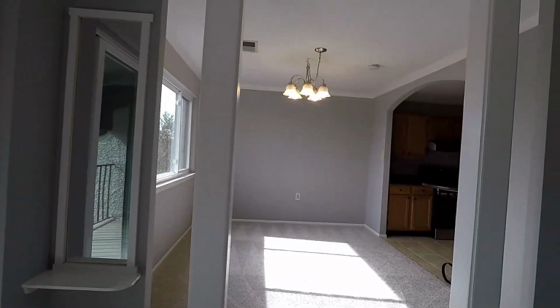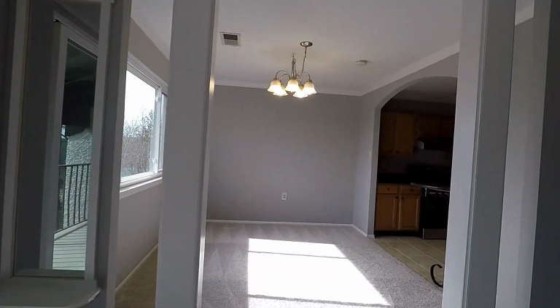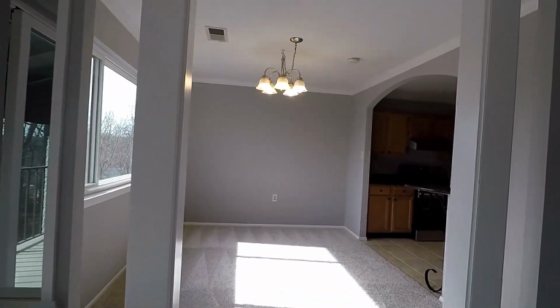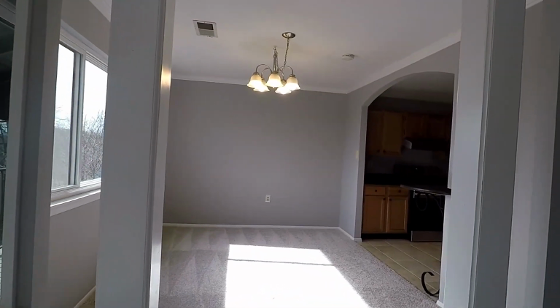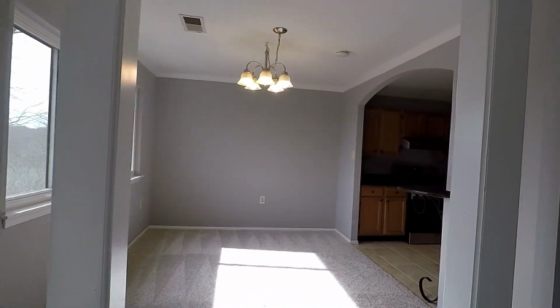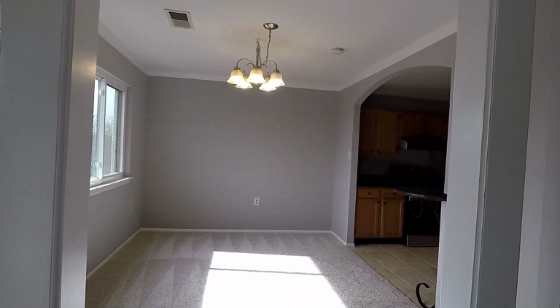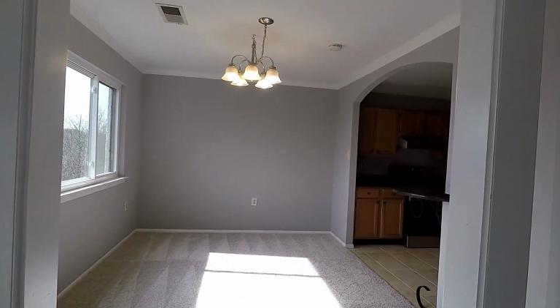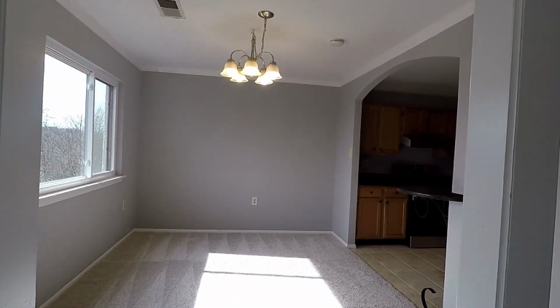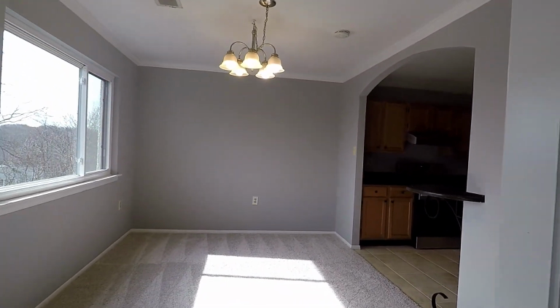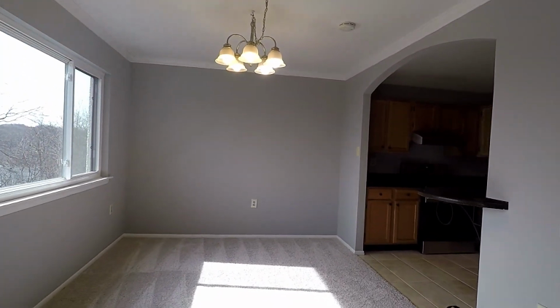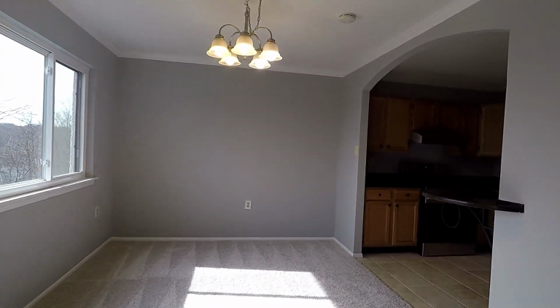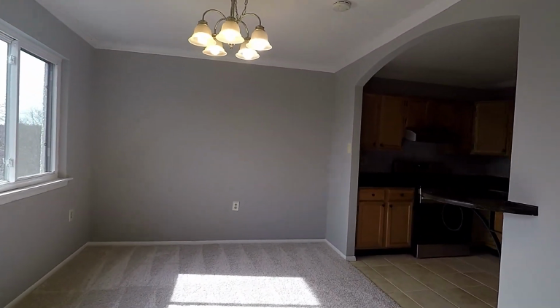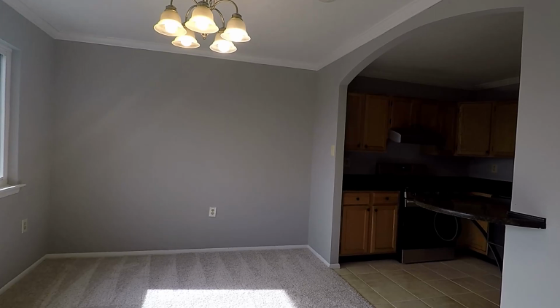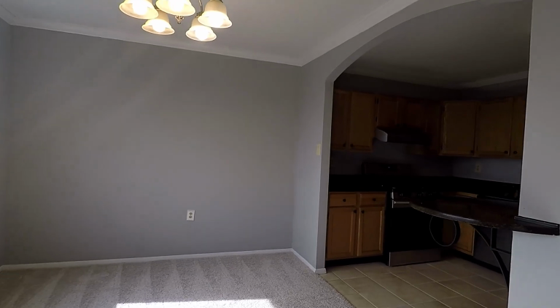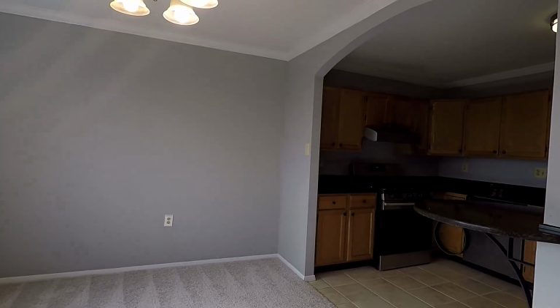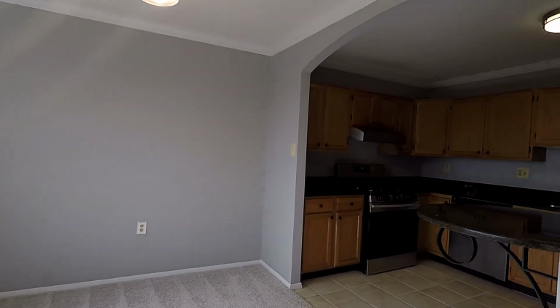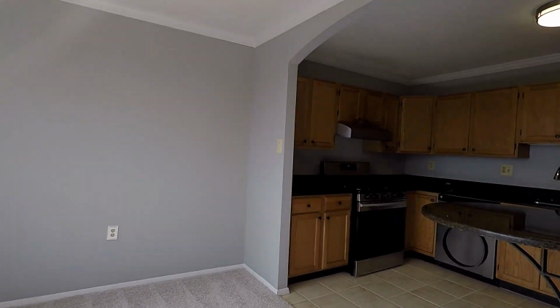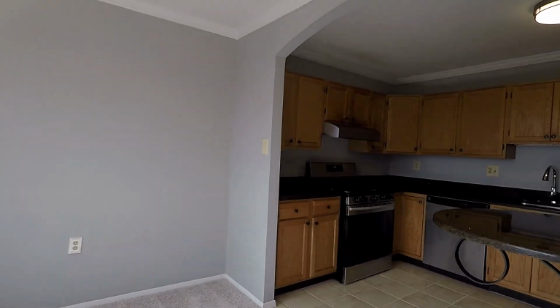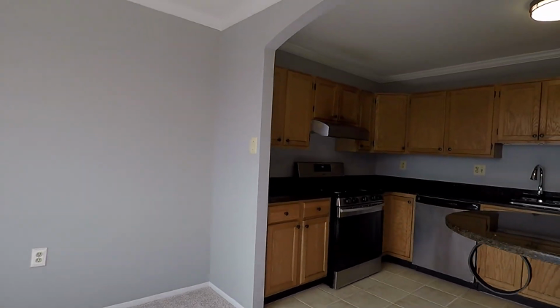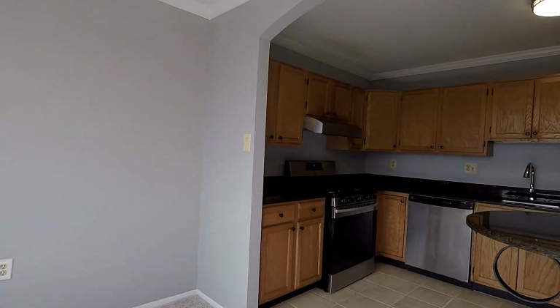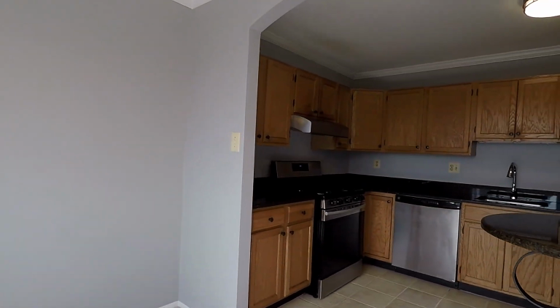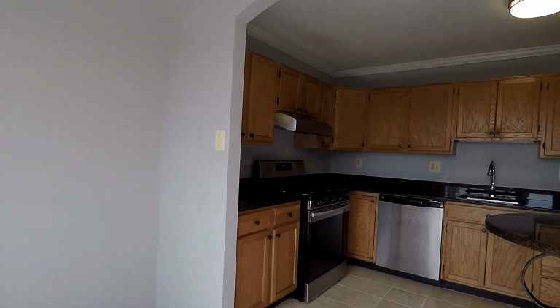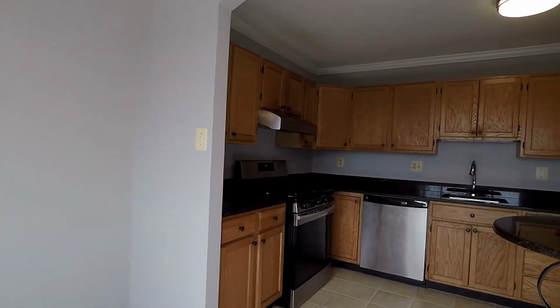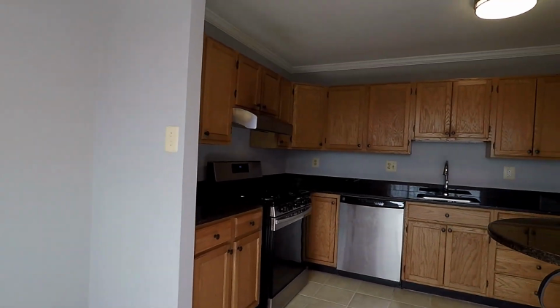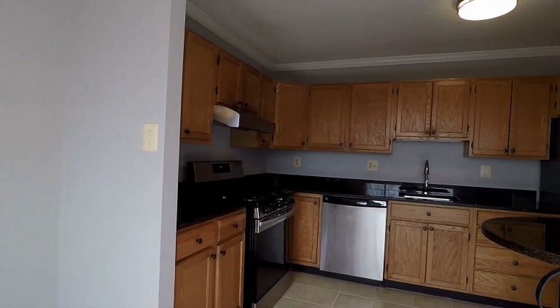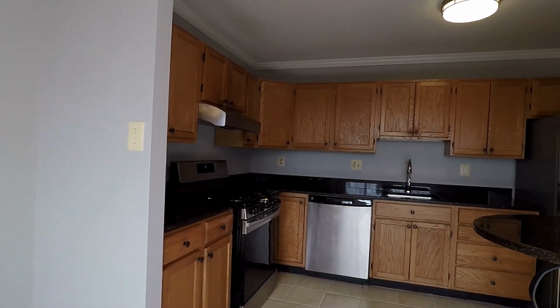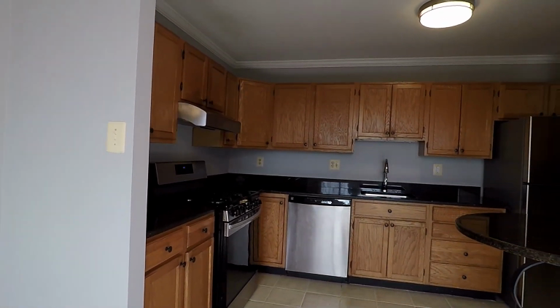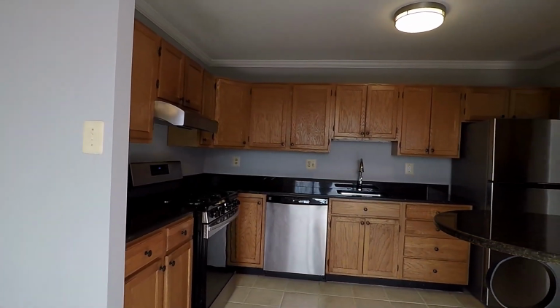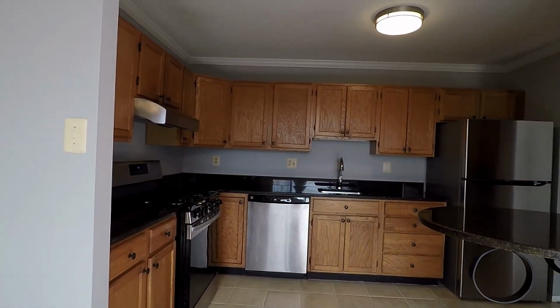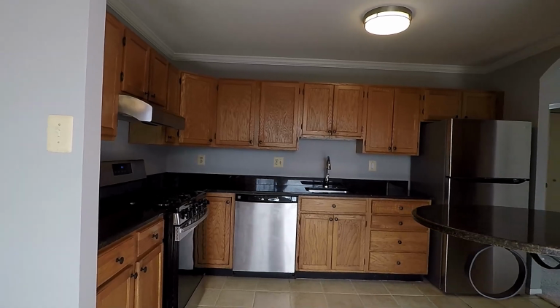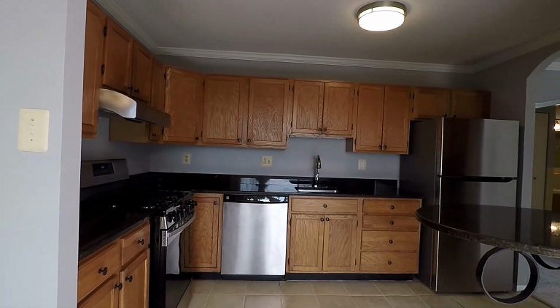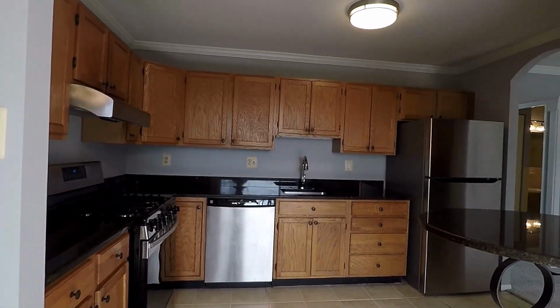Up next is the dining room — plenty of windows for natural light. And over to the kitchen with stainless steel appliances and granite countertops.